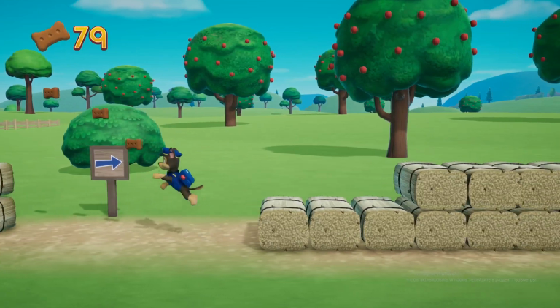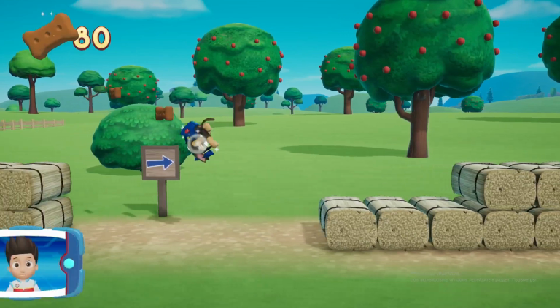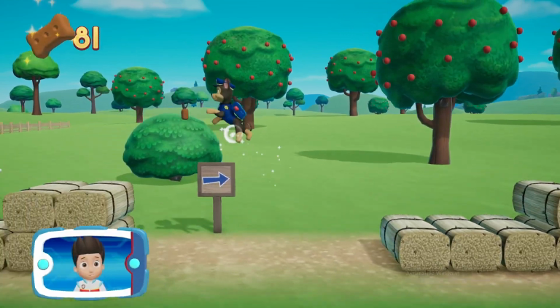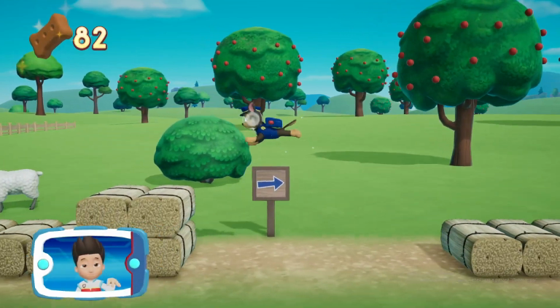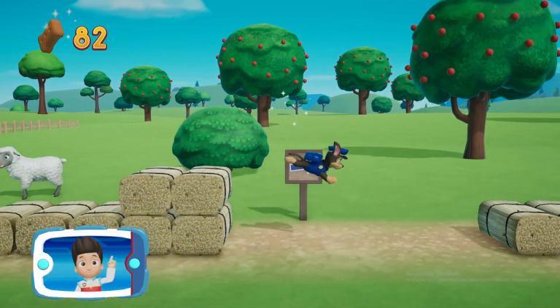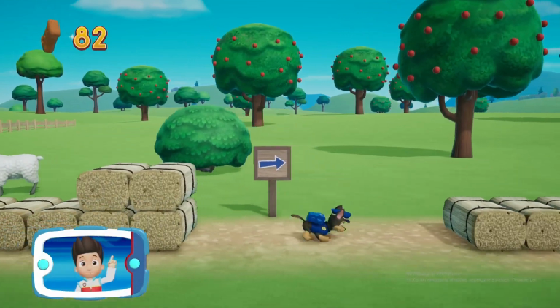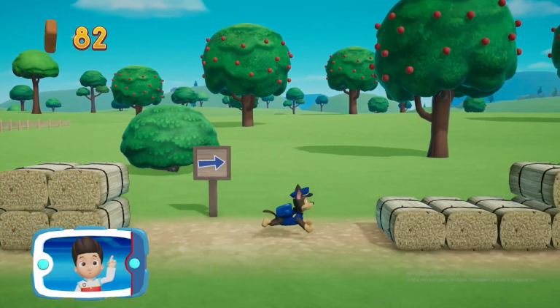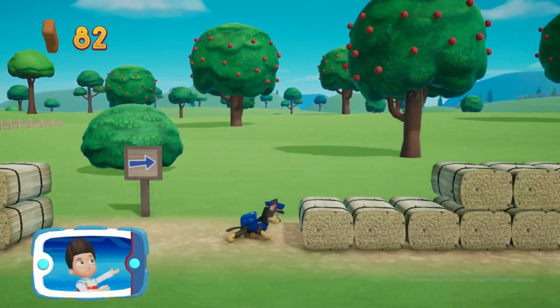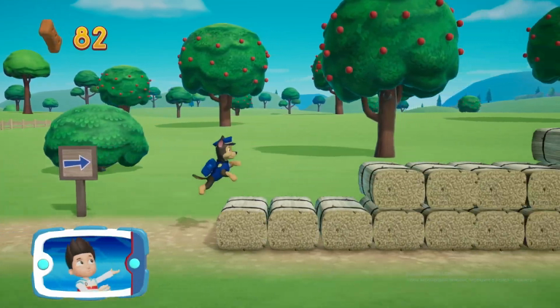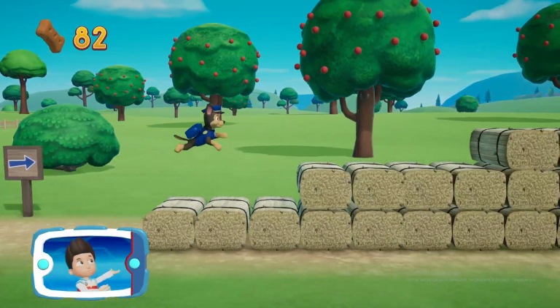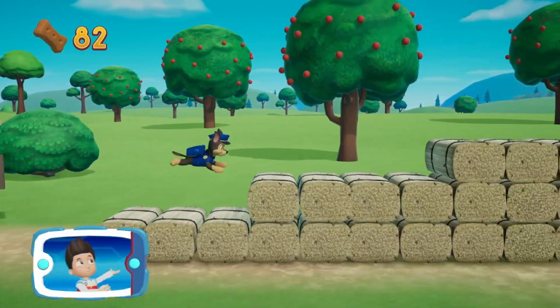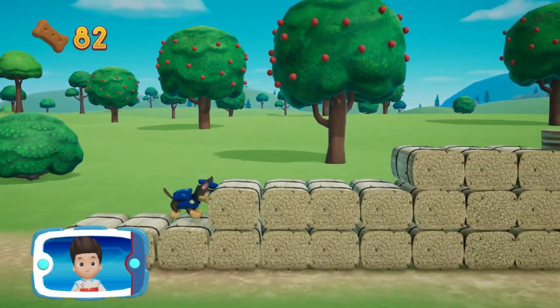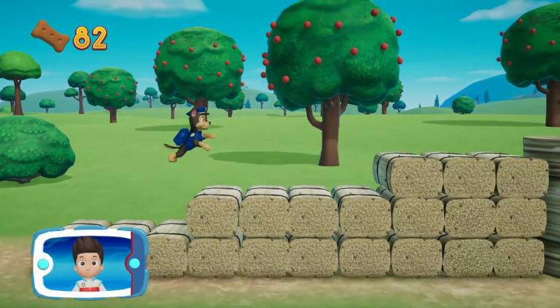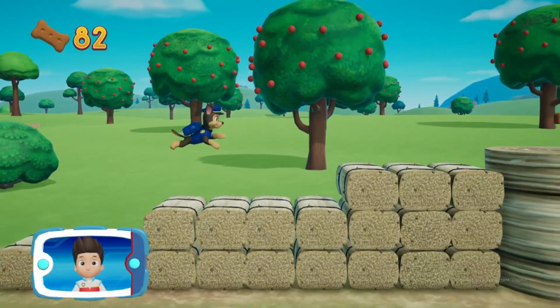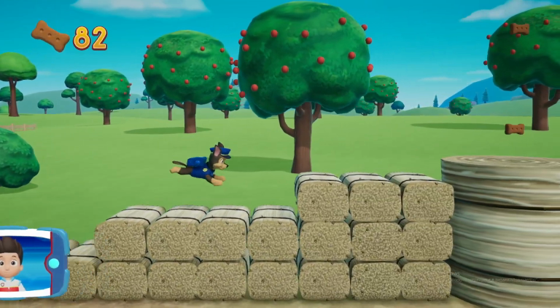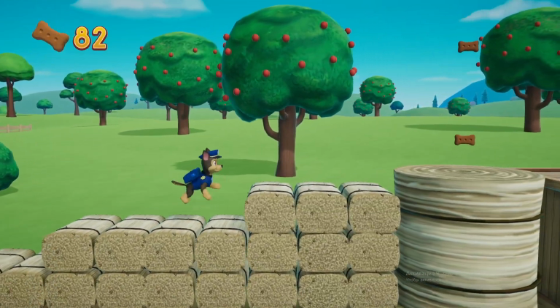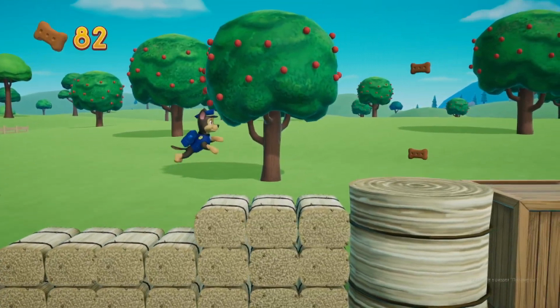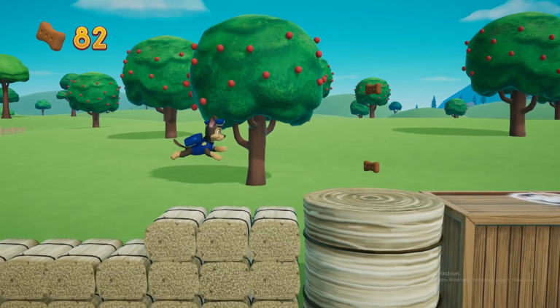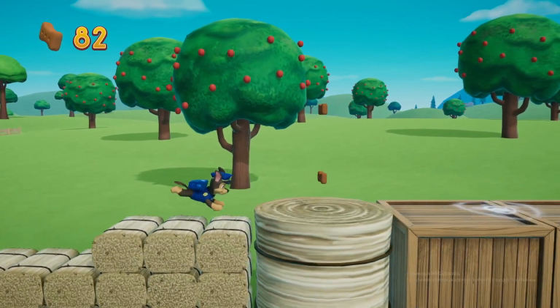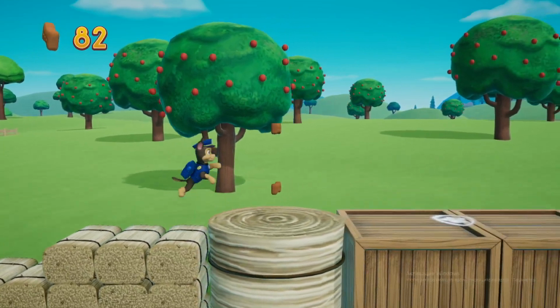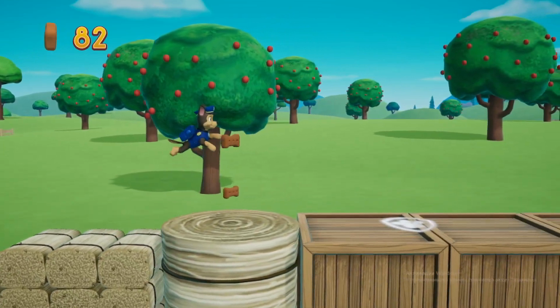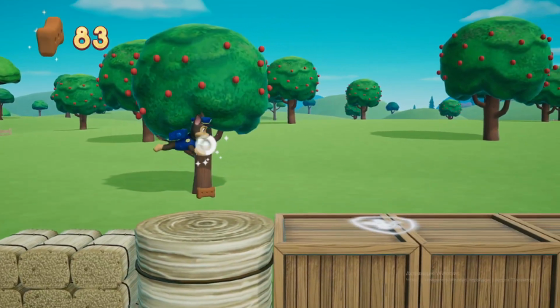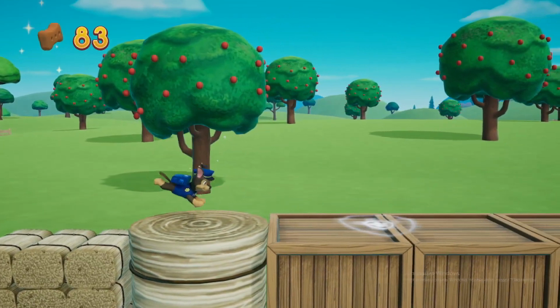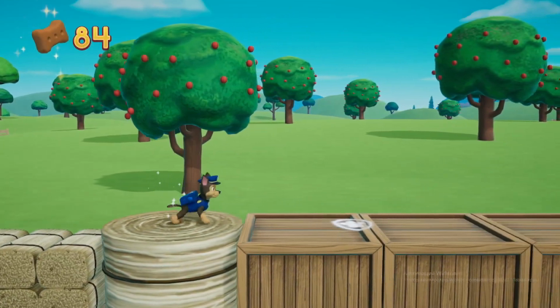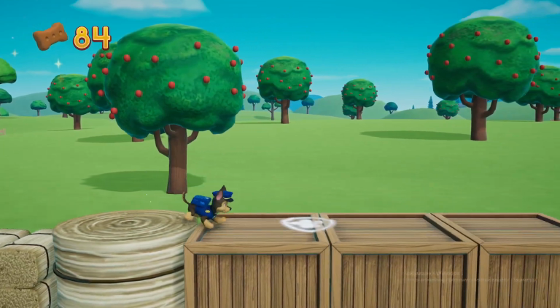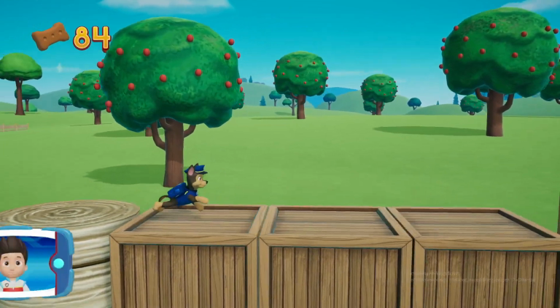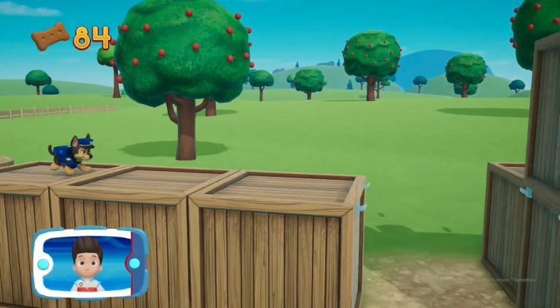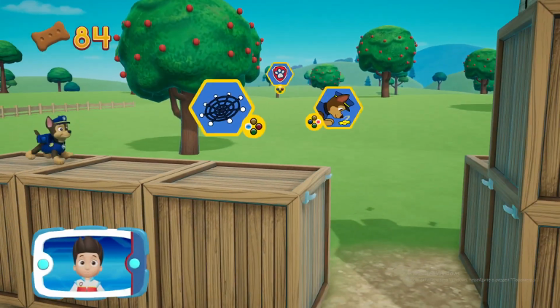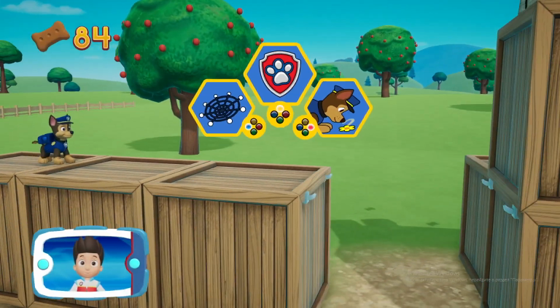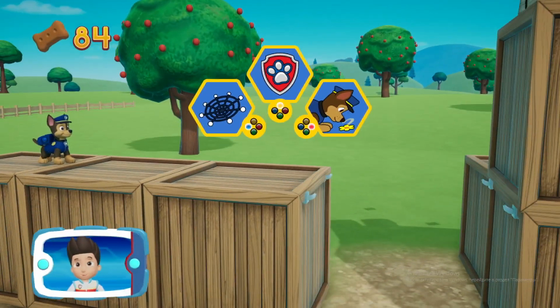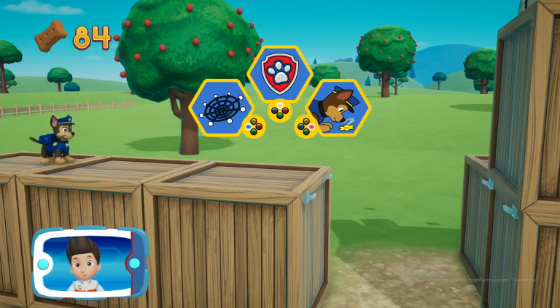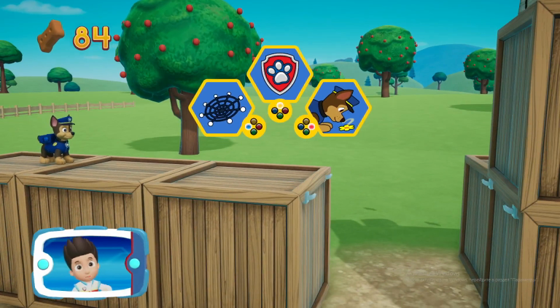Find all the pup treats that you can. Choose the pup ability that will help you keep going.